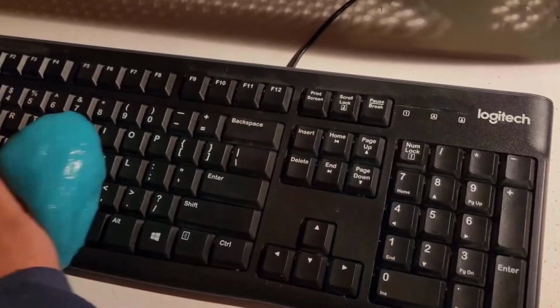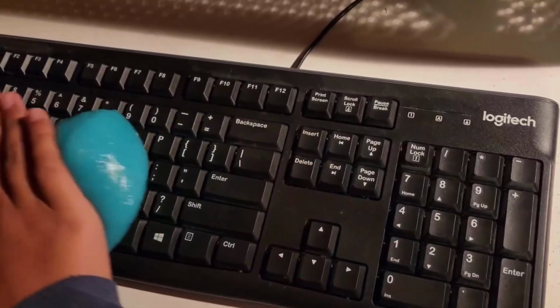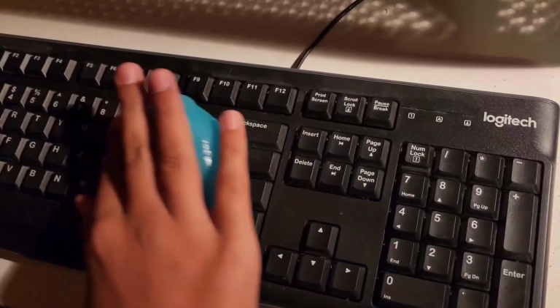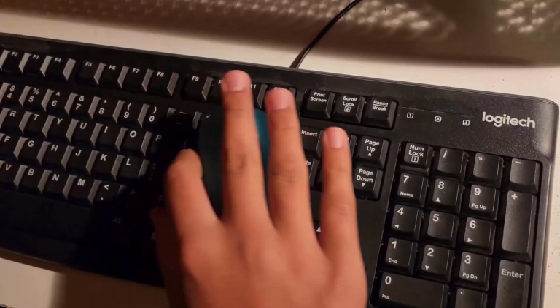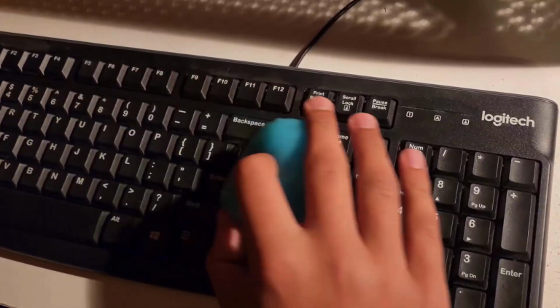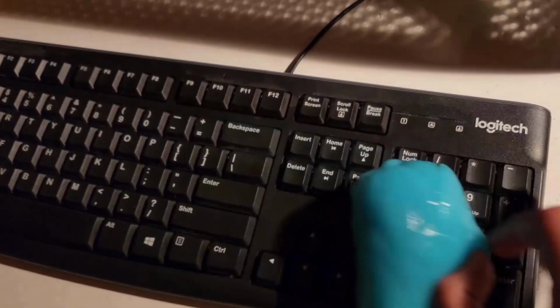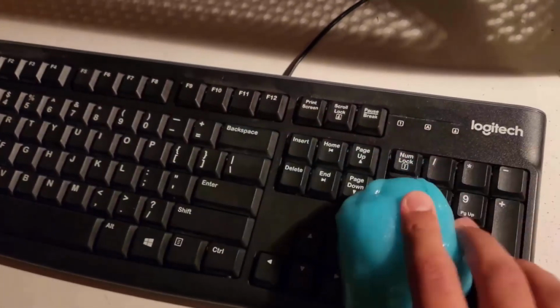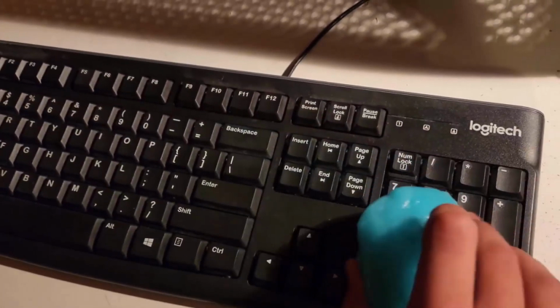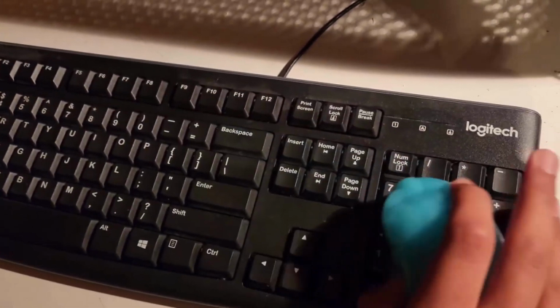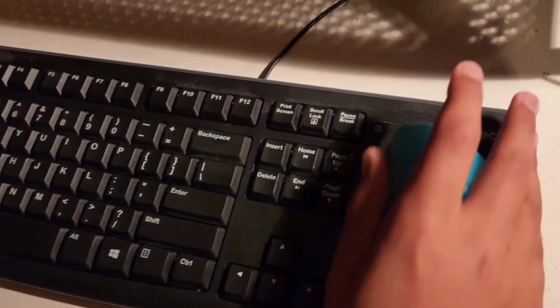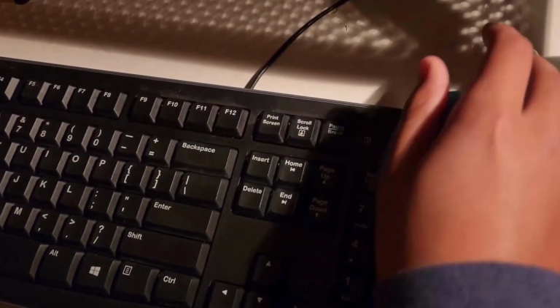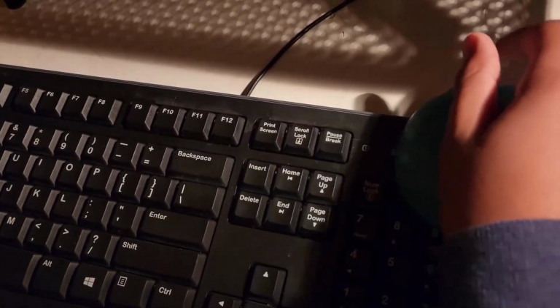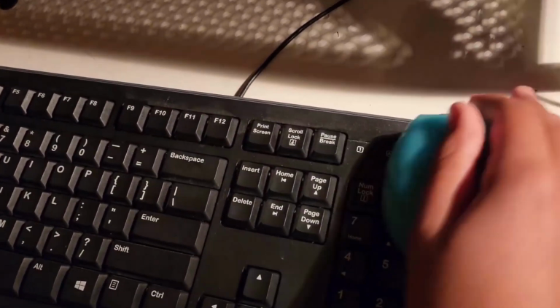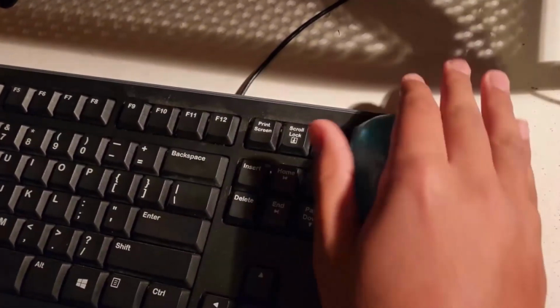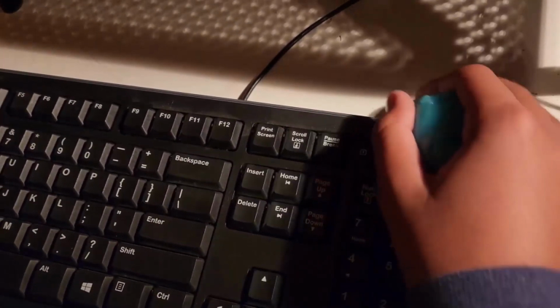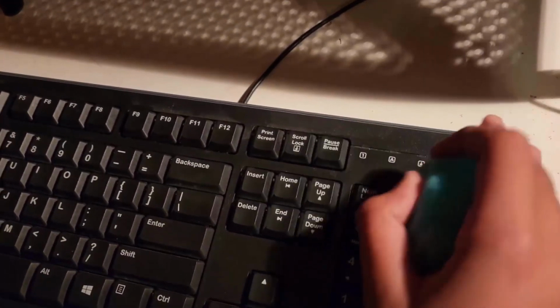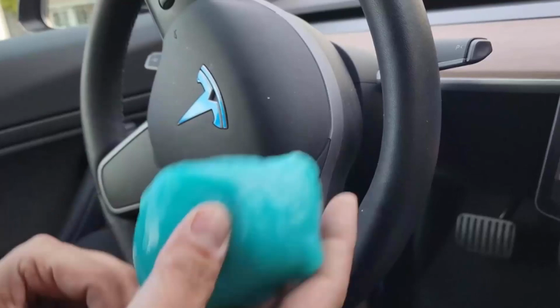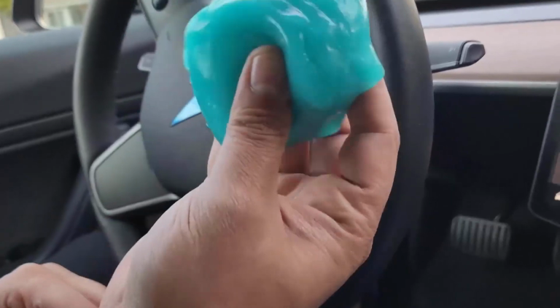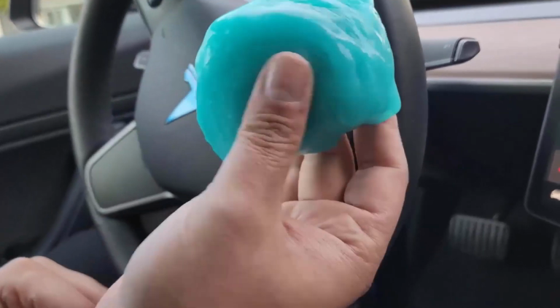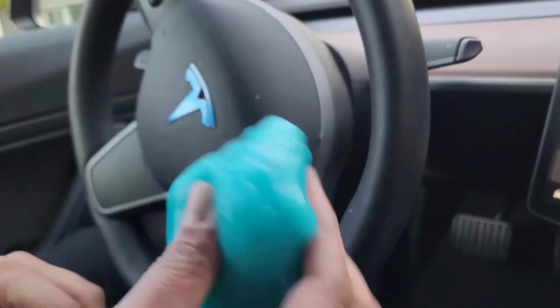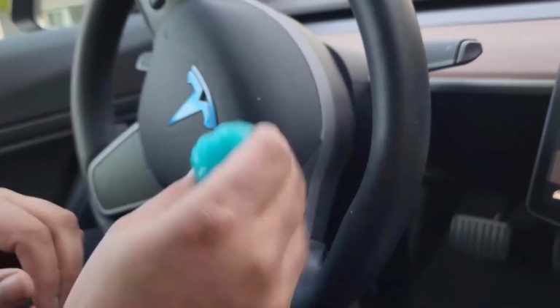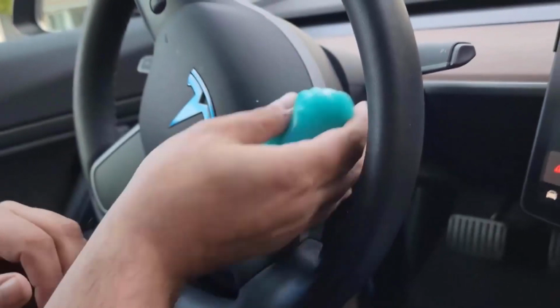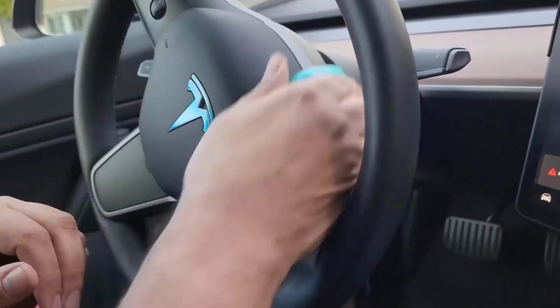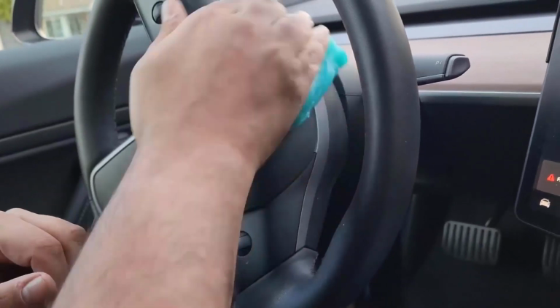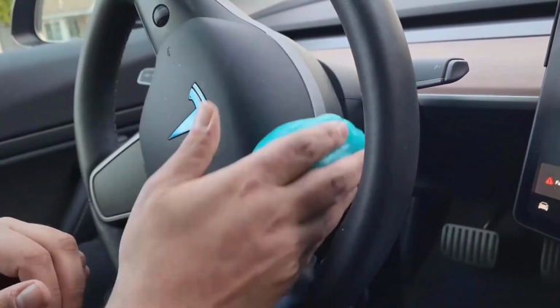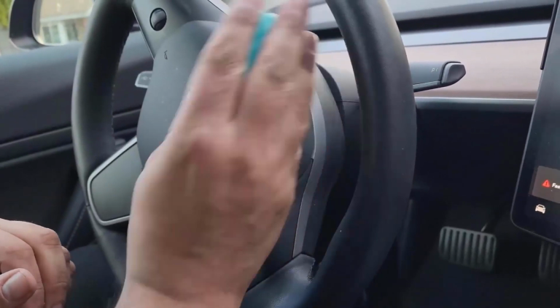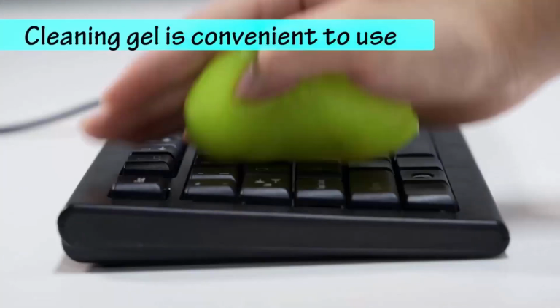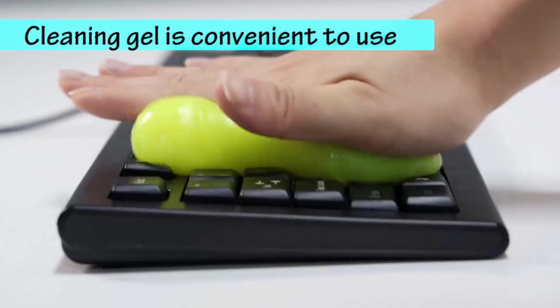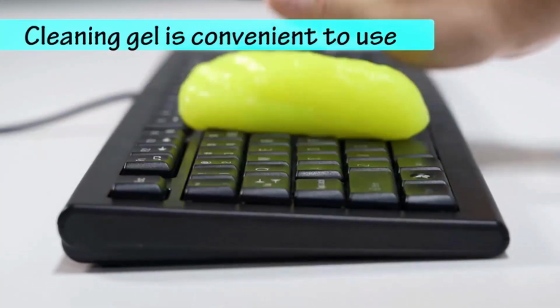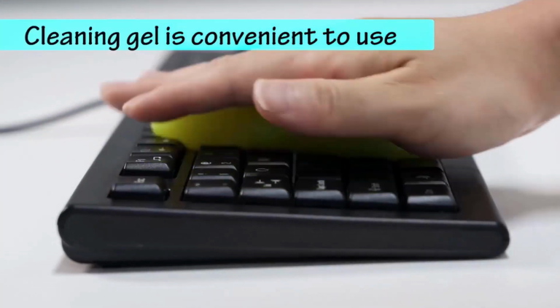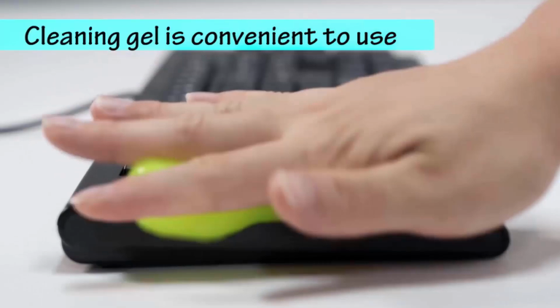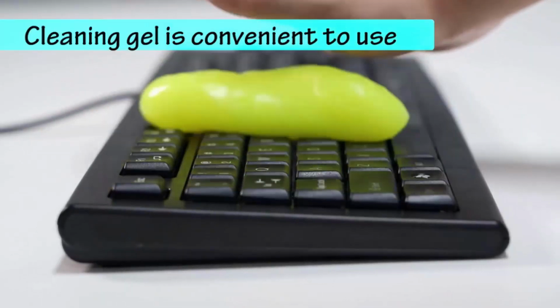The keyboard cleaning gel is not only suitable for keyboards, but also for car interior cleaning and household cleaning. It is very simple and convenient to use without leaving dust.